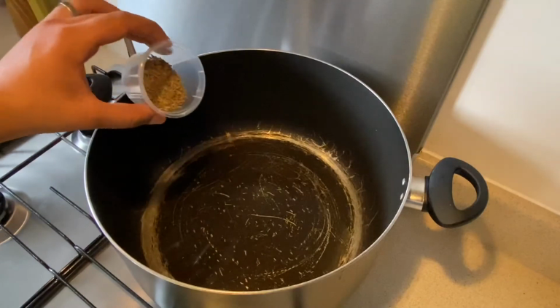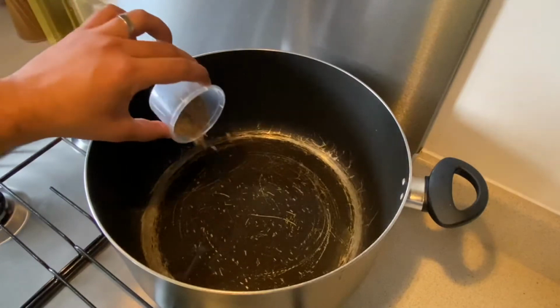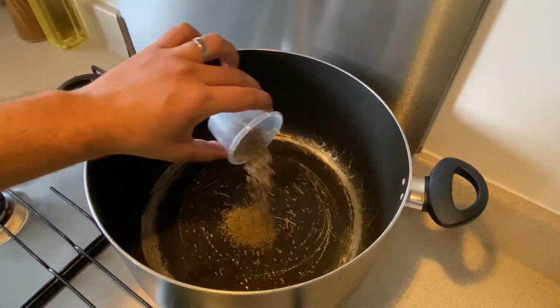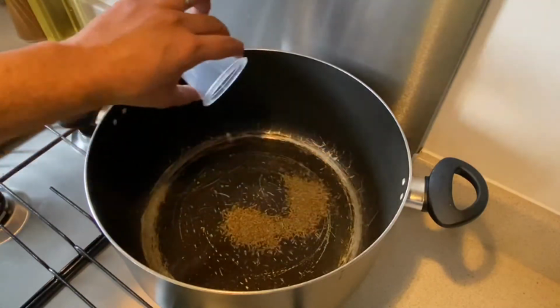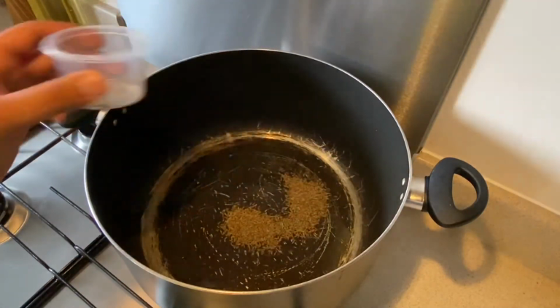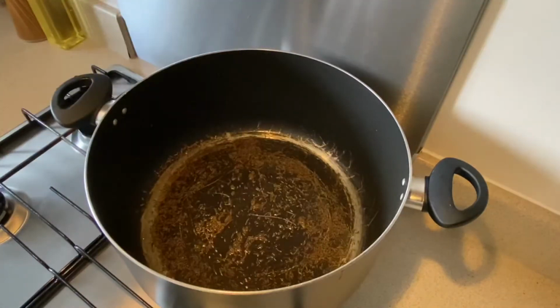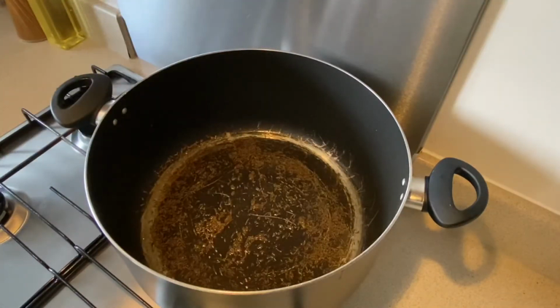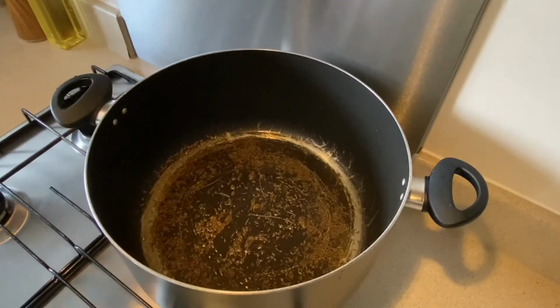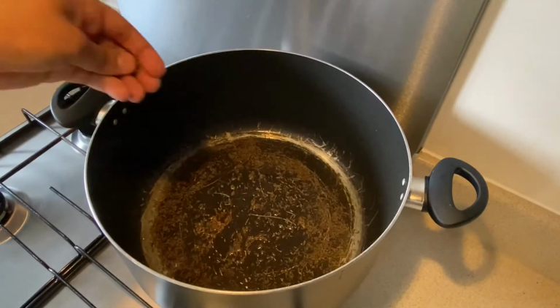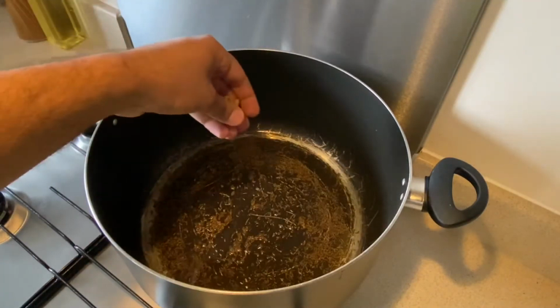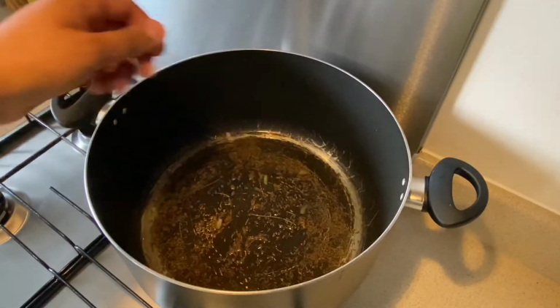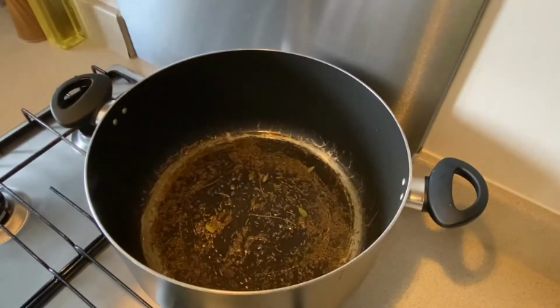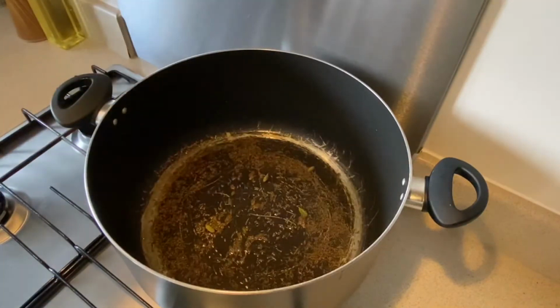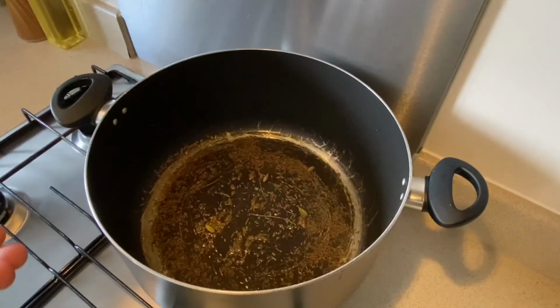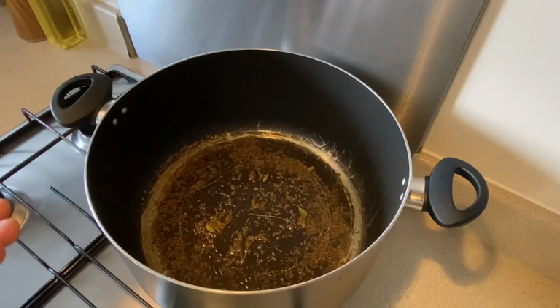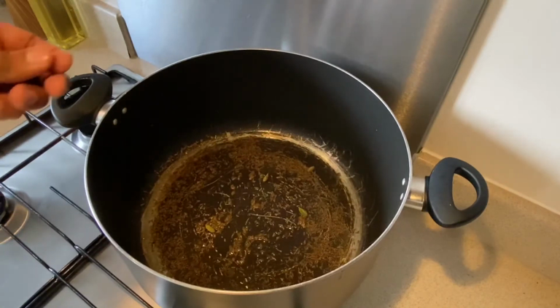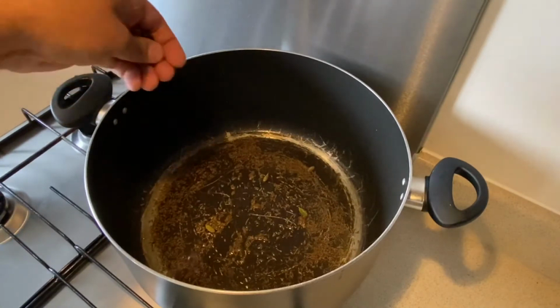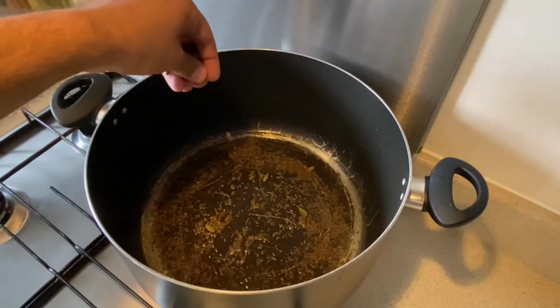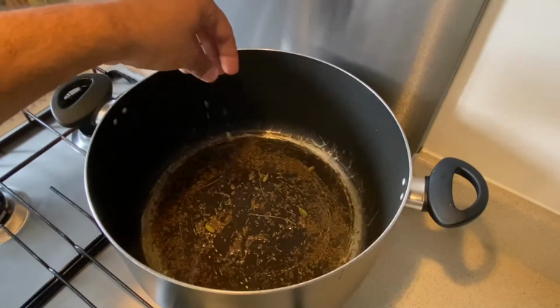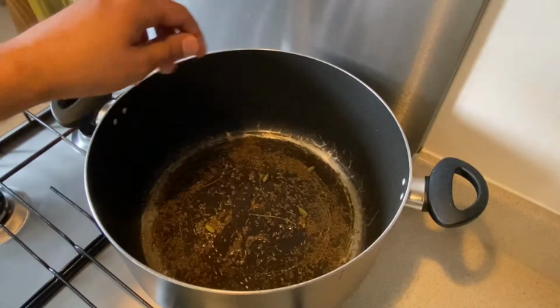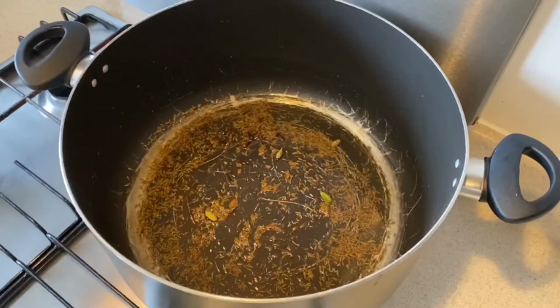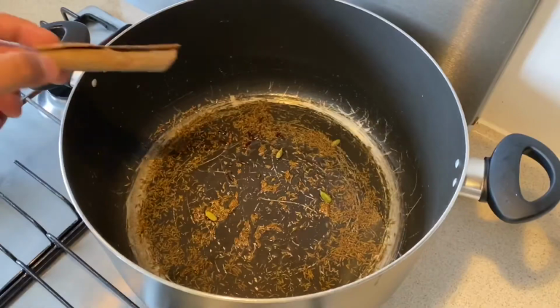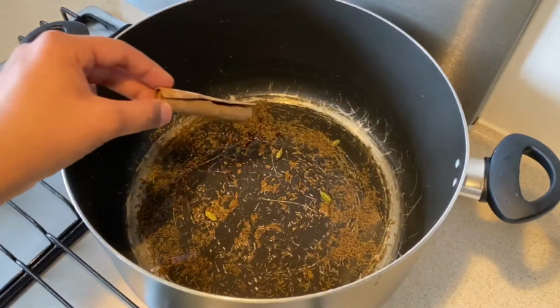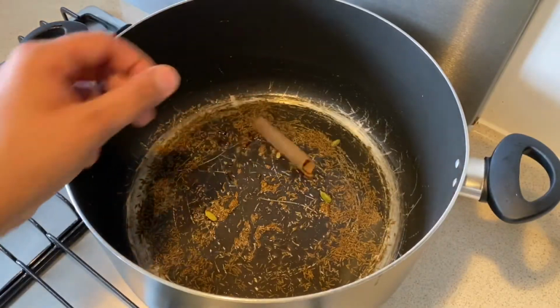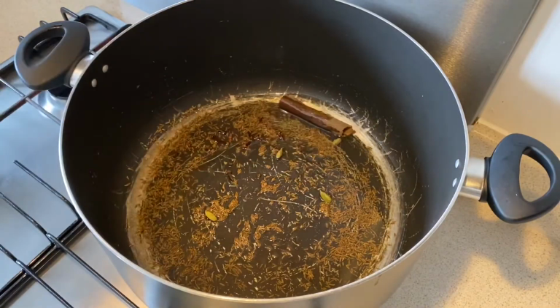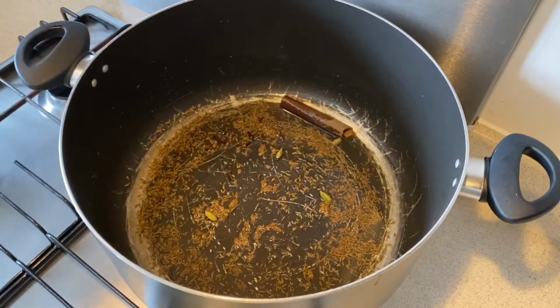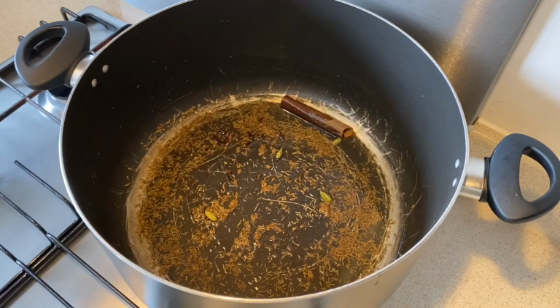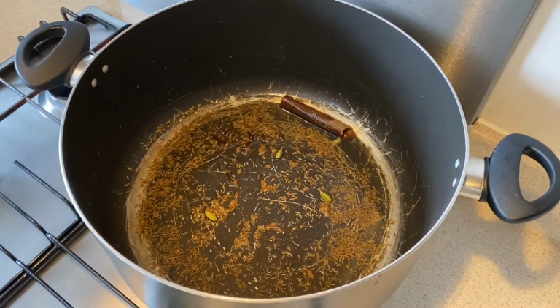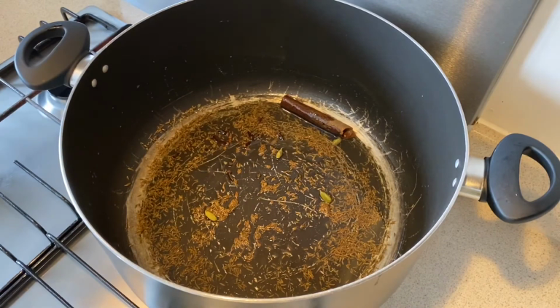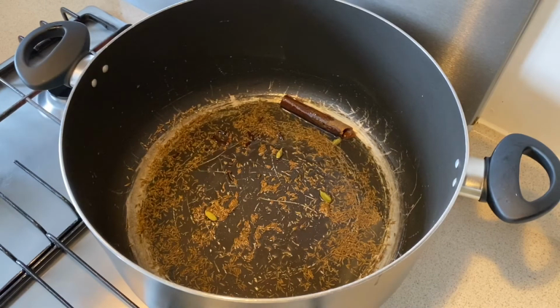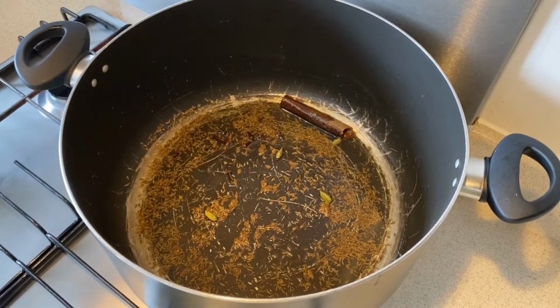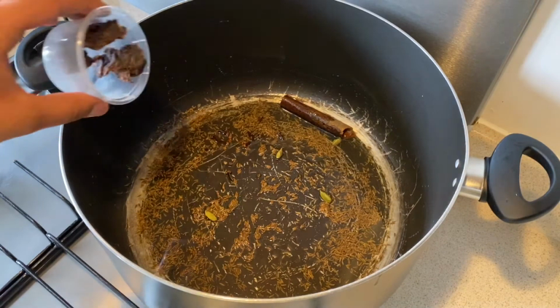So first thing, I'm going to put some oil in the pan, some cumin seeds, four cardamom pods, seven or eight whole cloves, cinnamon stick, and tamarind.